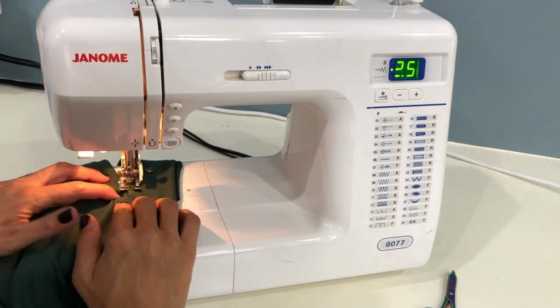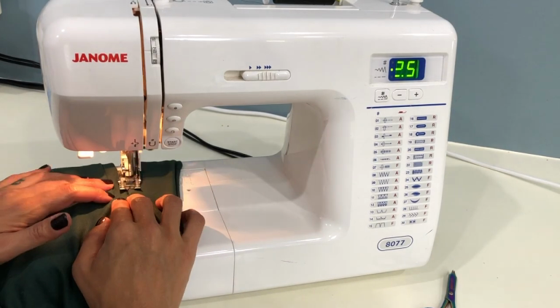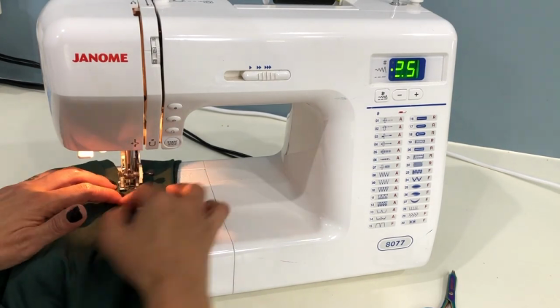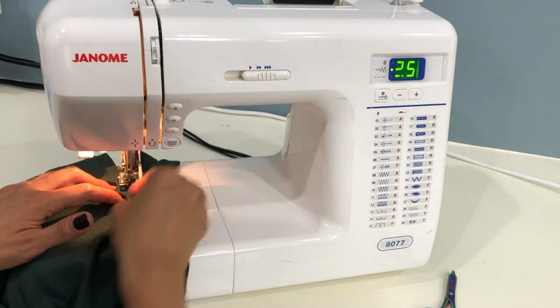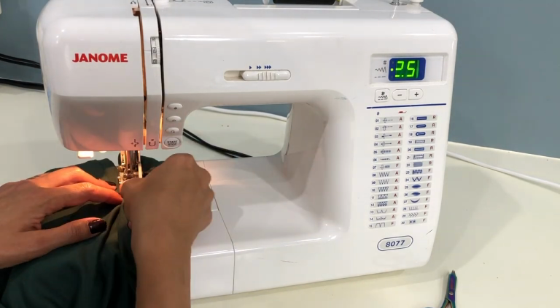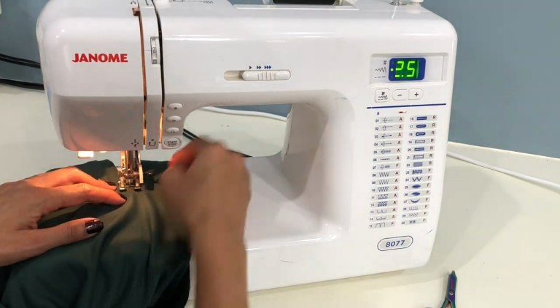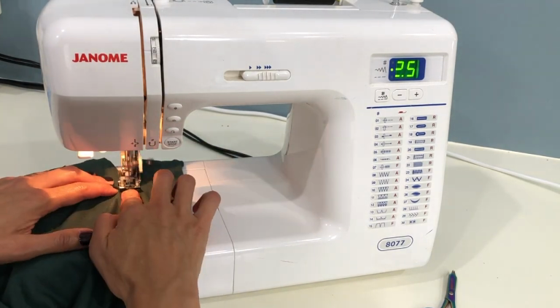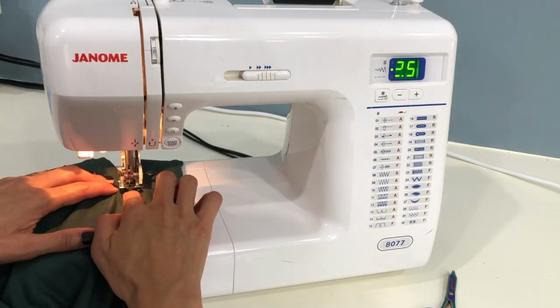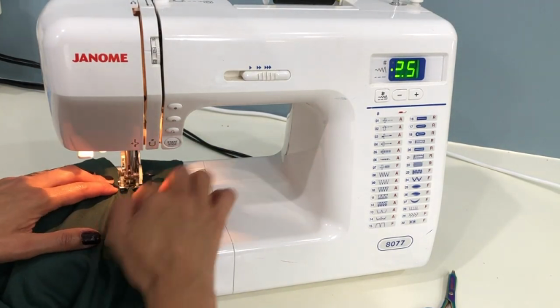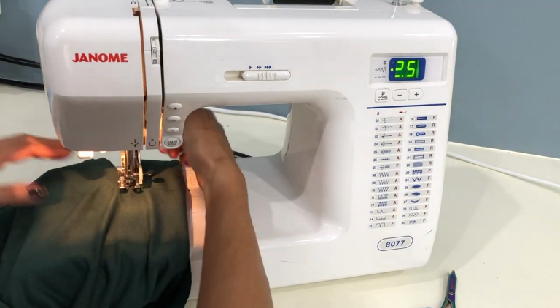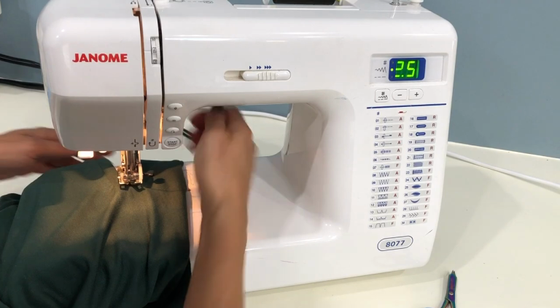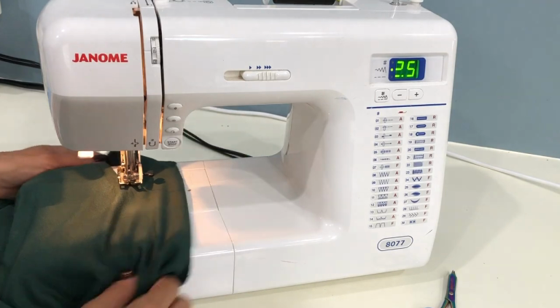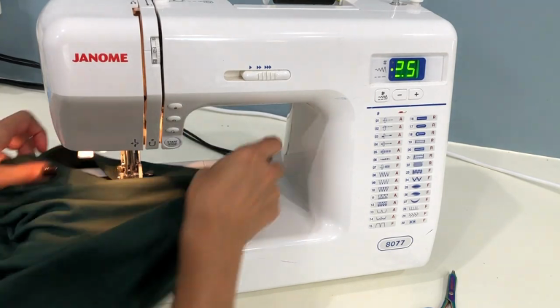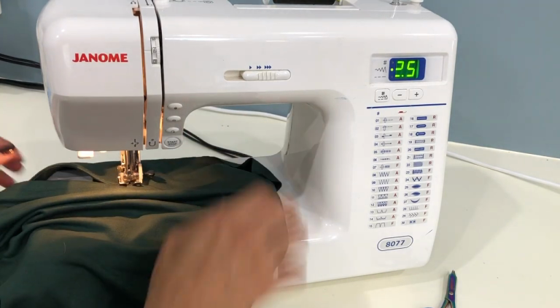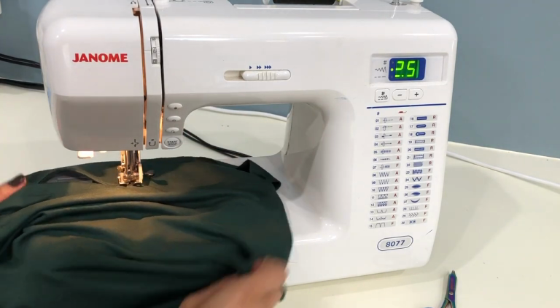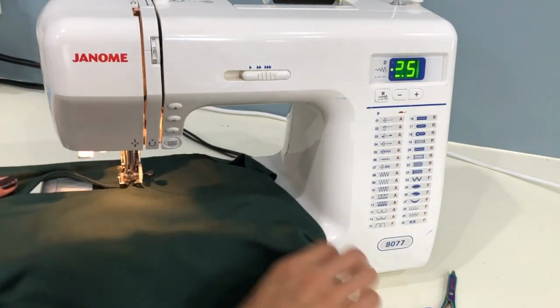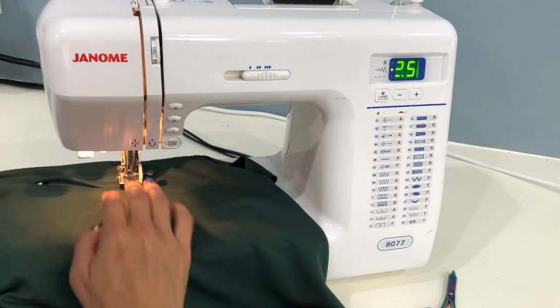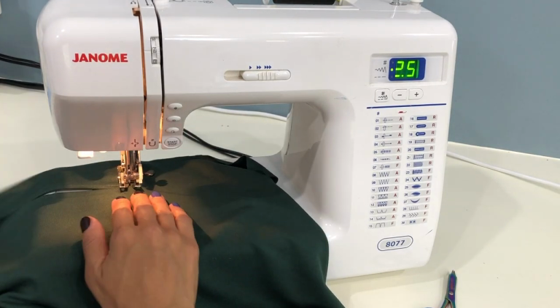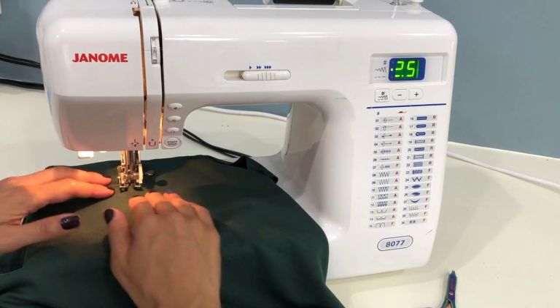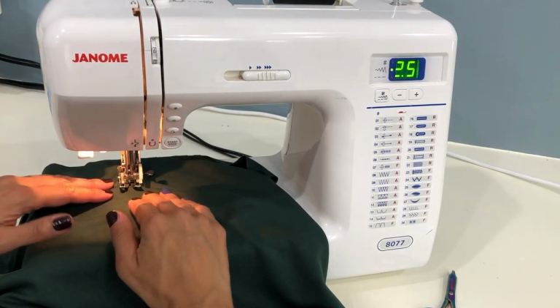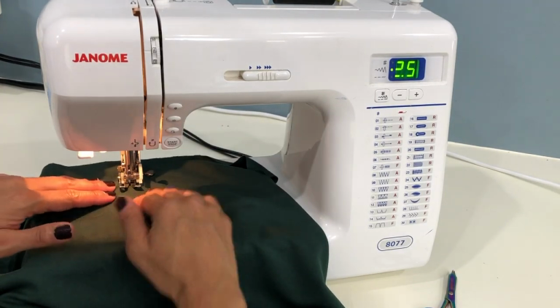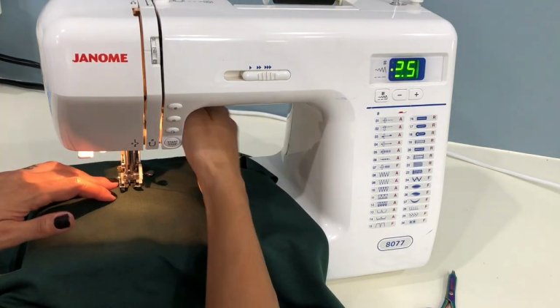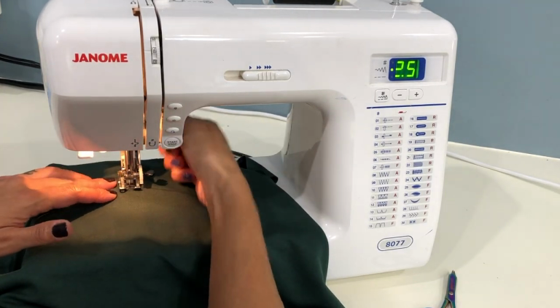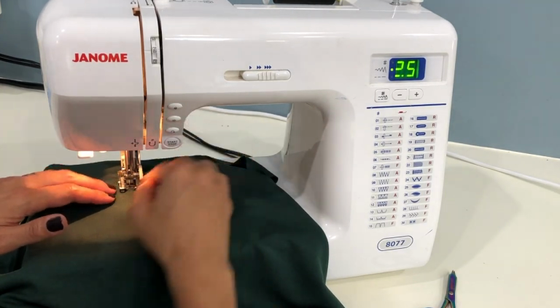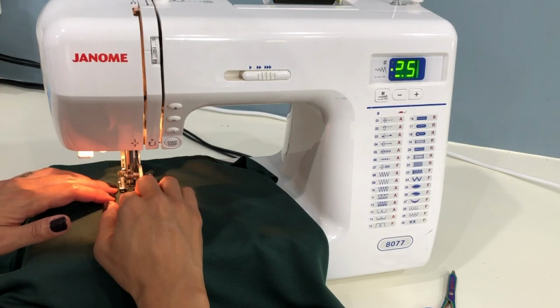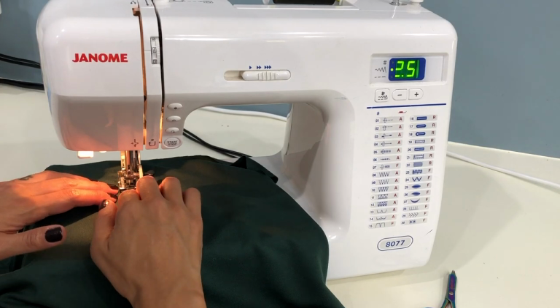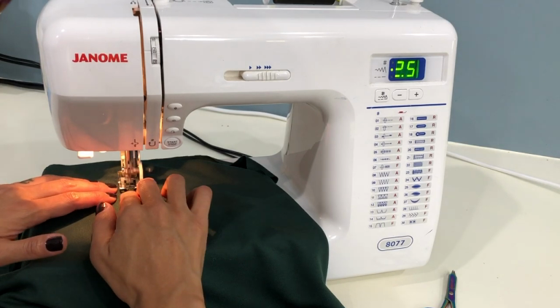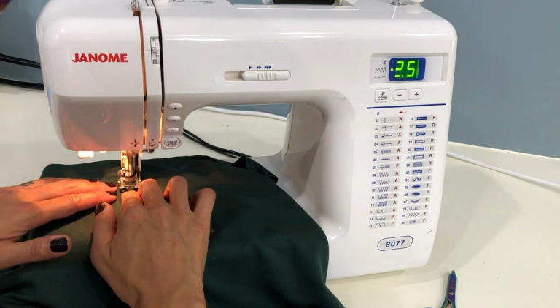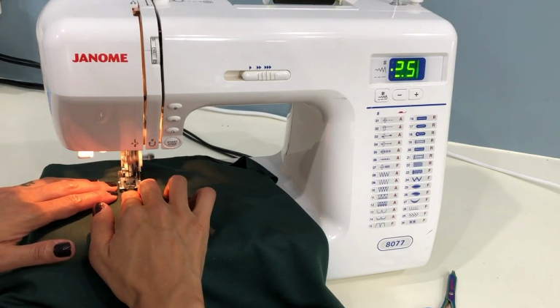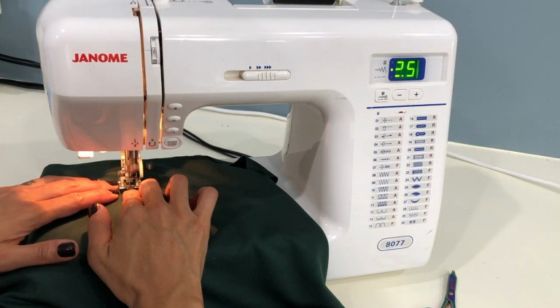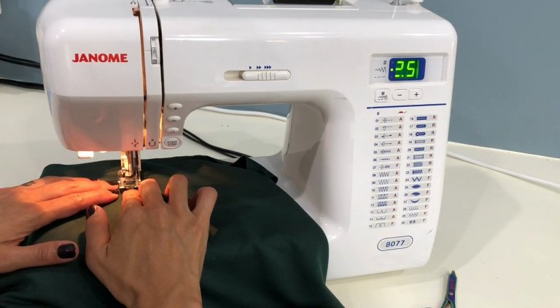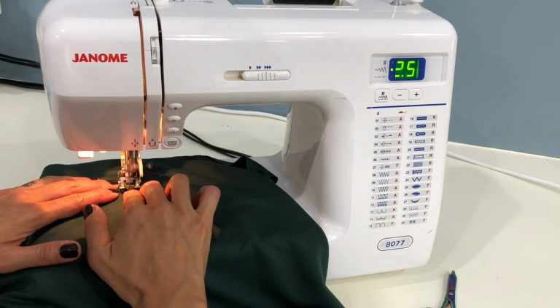Just like when you were initially stitching the pocket, be very careful when you get up to the corners. Stitch very slowly on those last few stitches to make sure they land exactly where you want. Put your needle down and then lift your foot in order to turn your fabric.